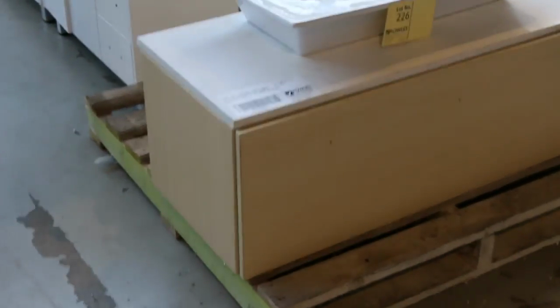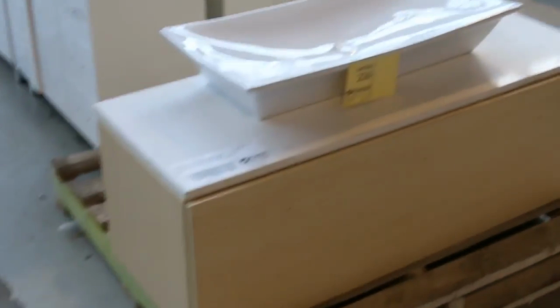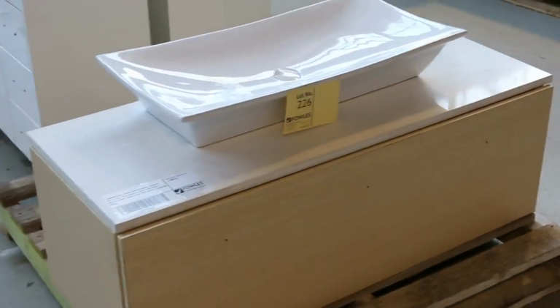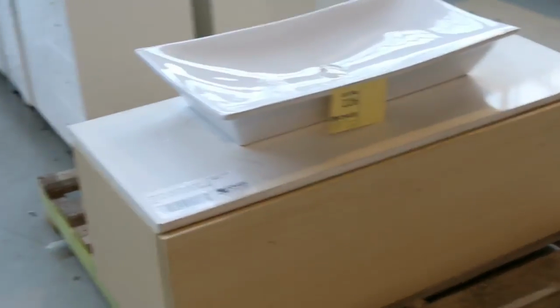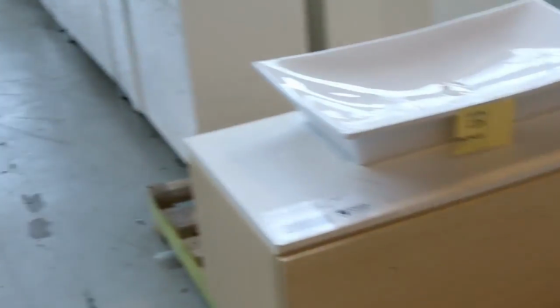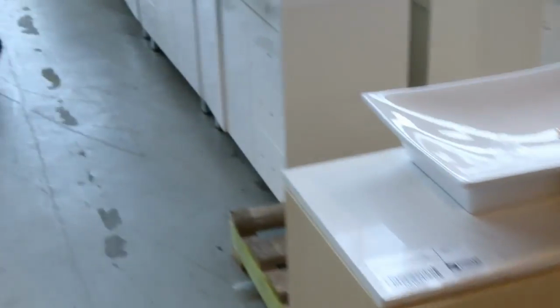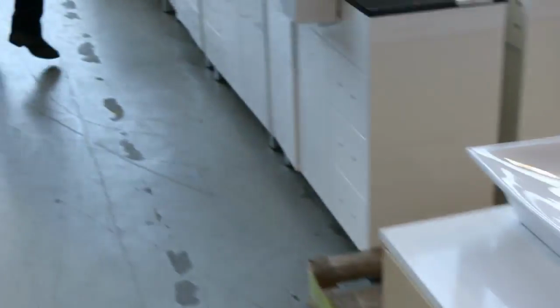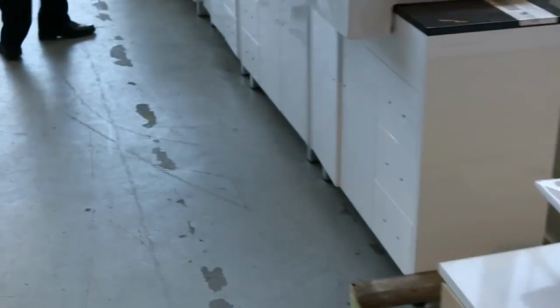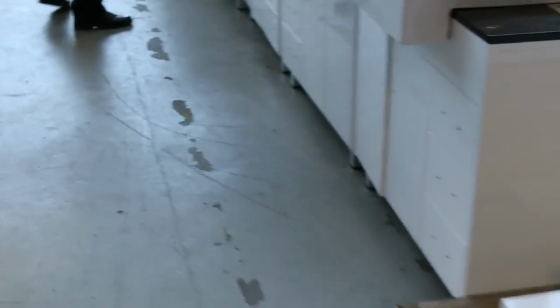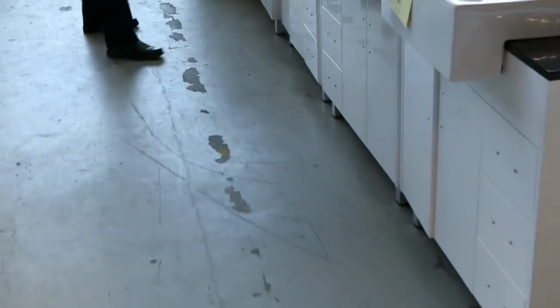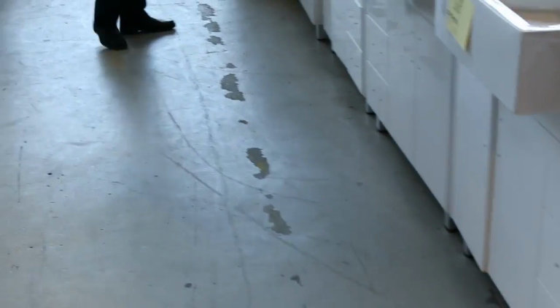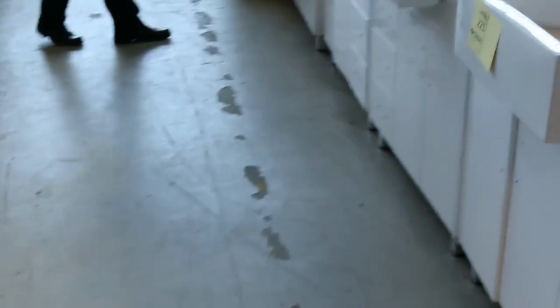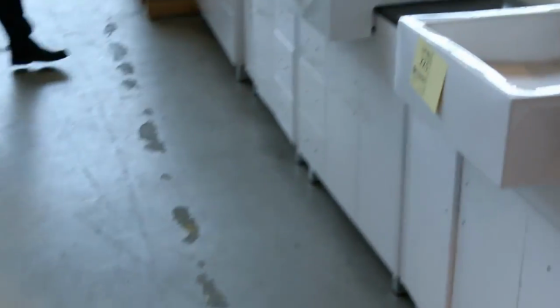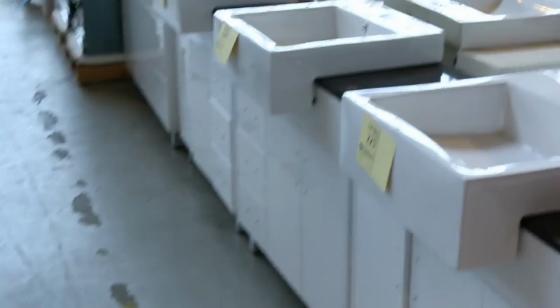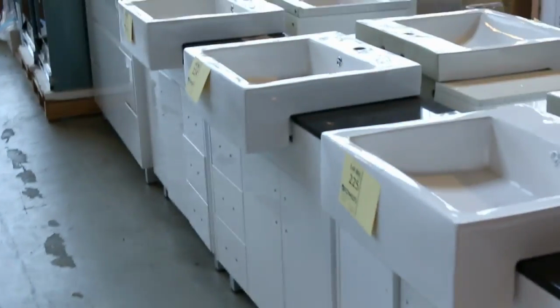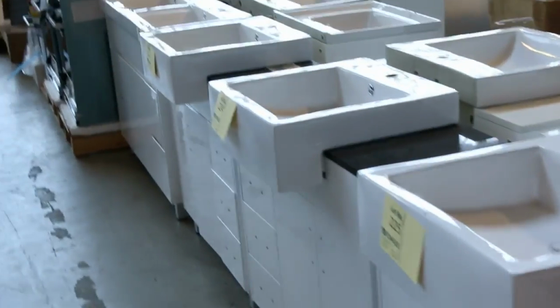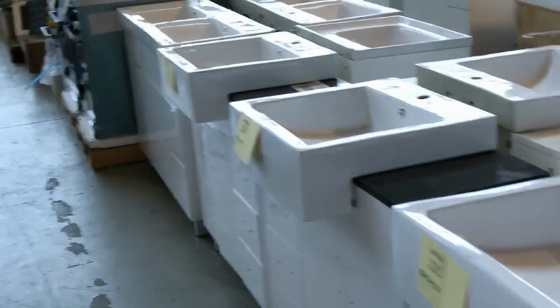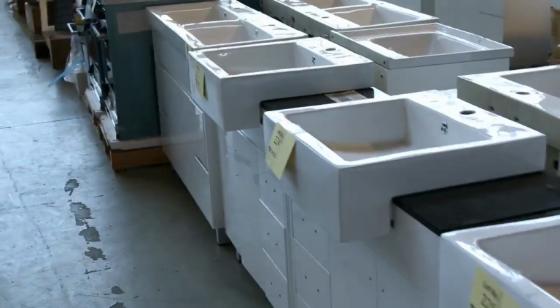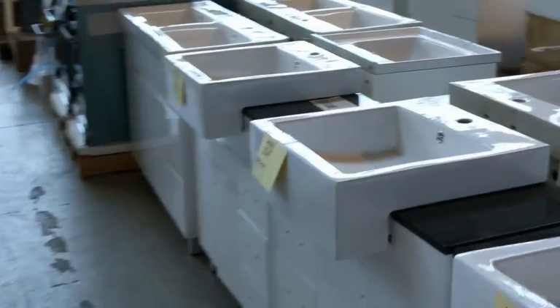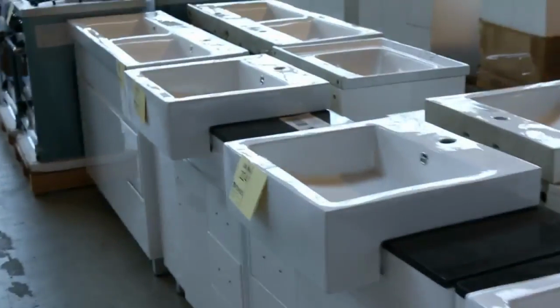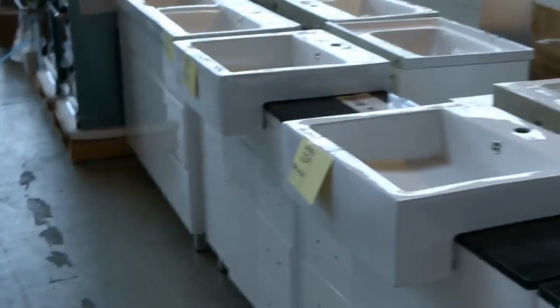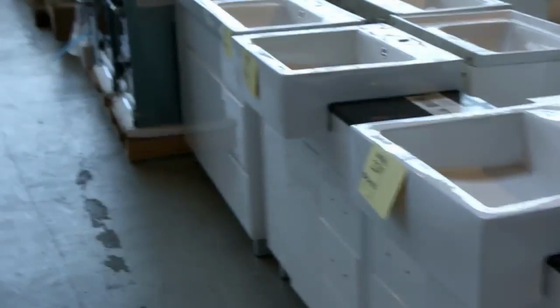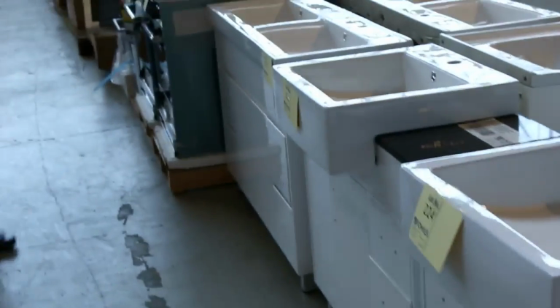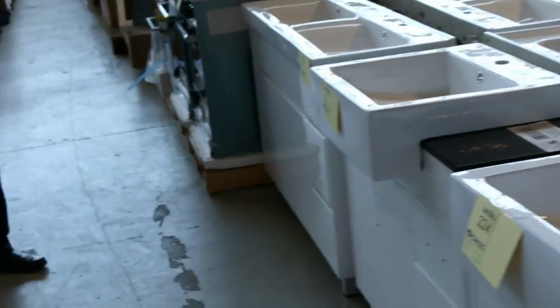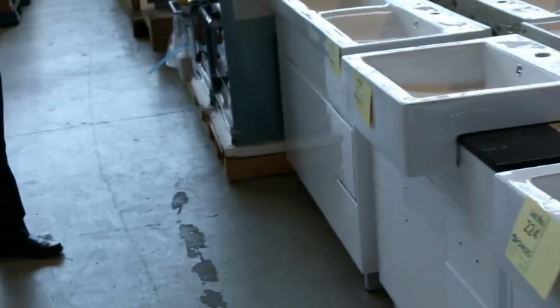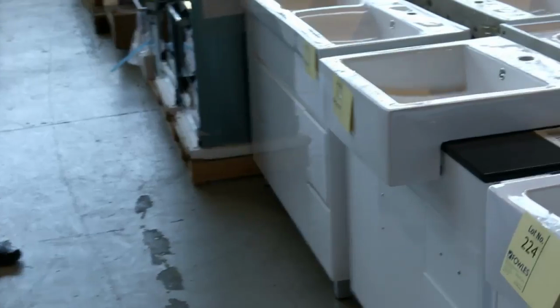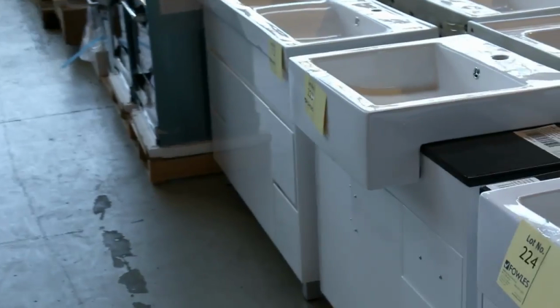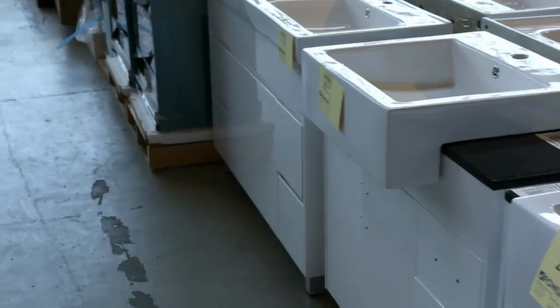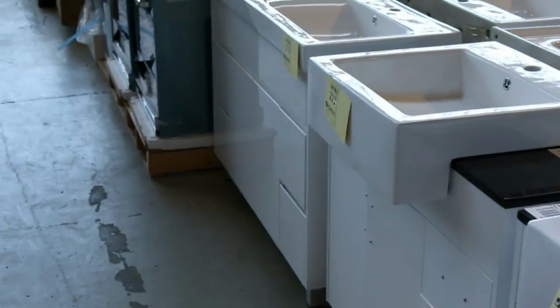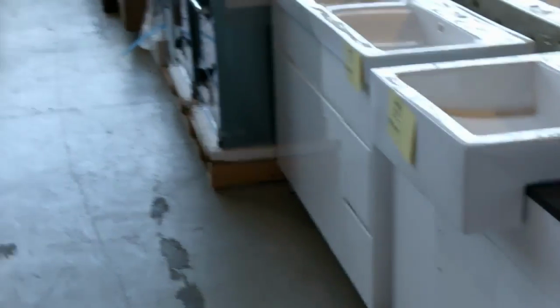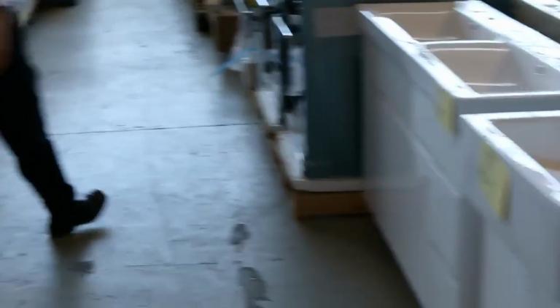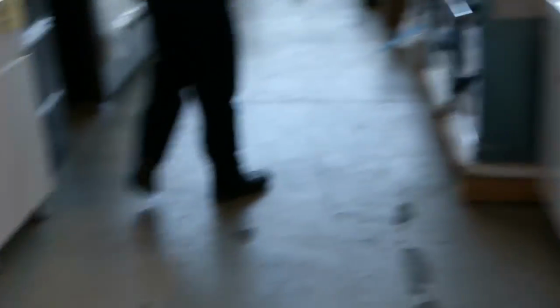Moving up the back, we've got plenty of vanities in tomorrow if you need one — a huge amount of vanities. So everything for the bathroom: shower screens, baths, vanities tomorrow. Fantastic buying there.